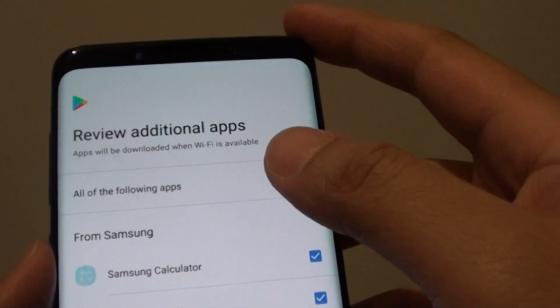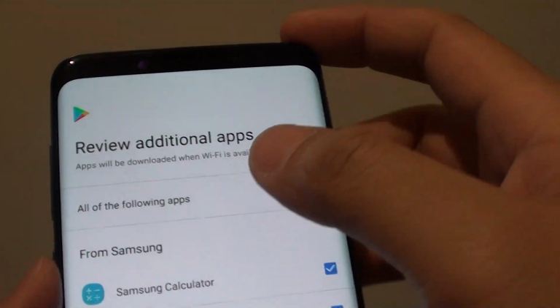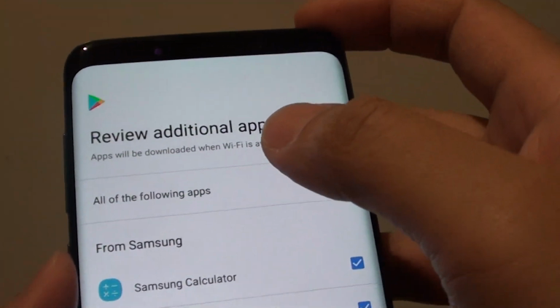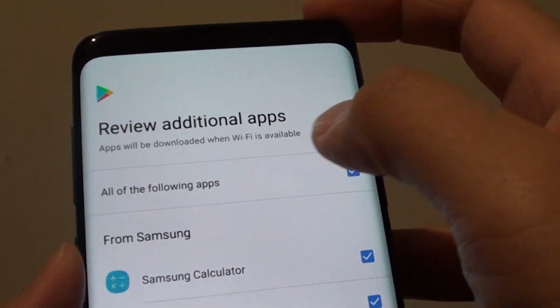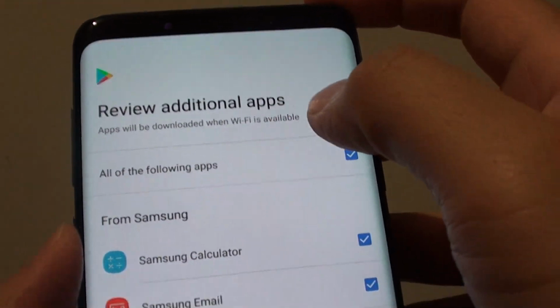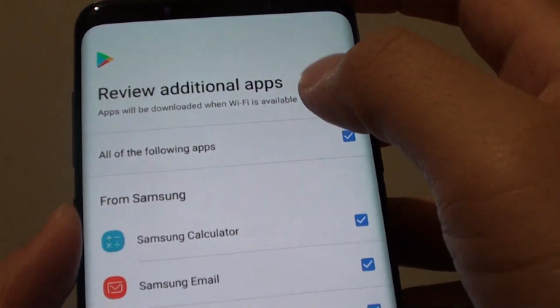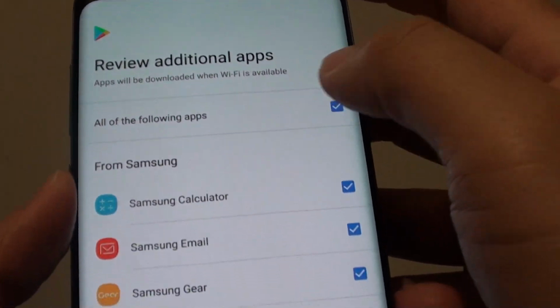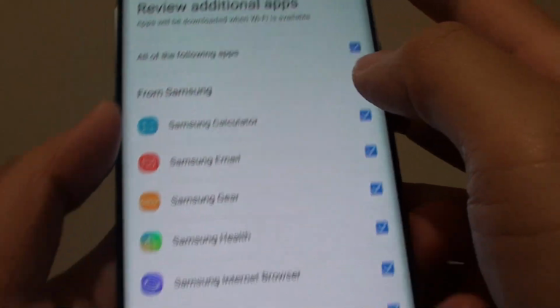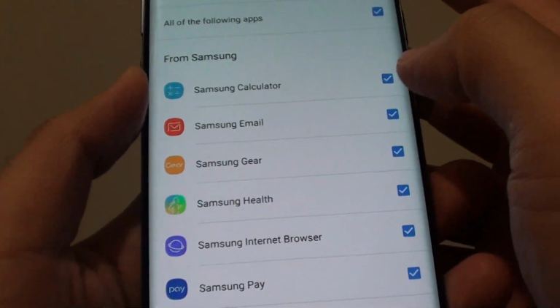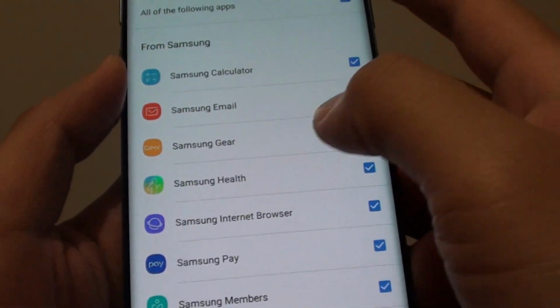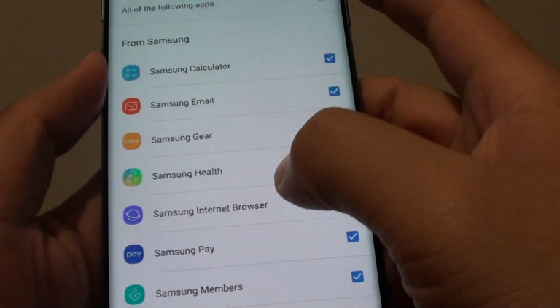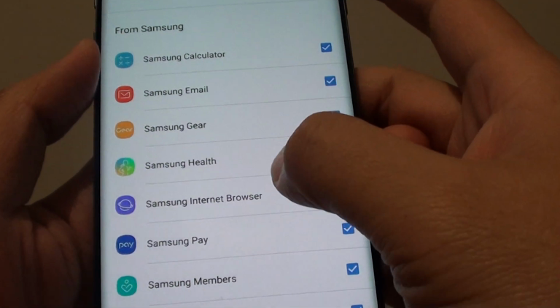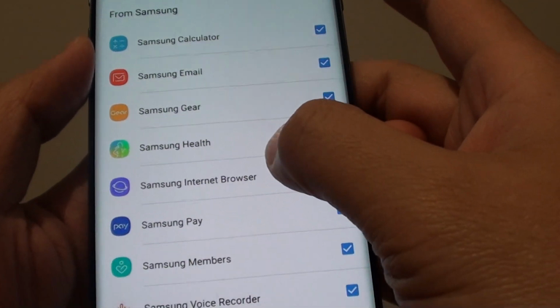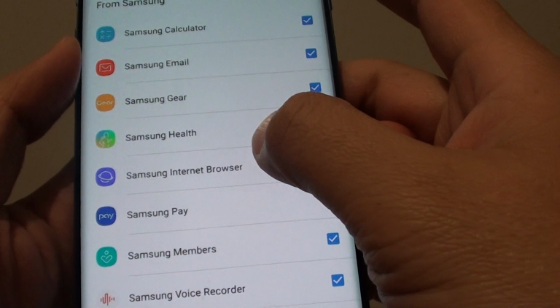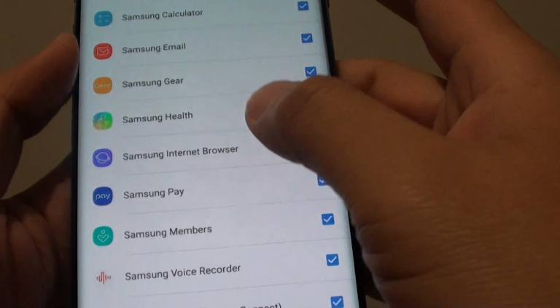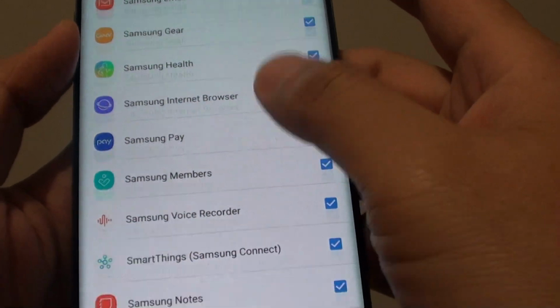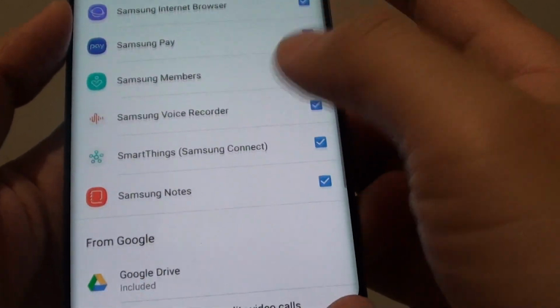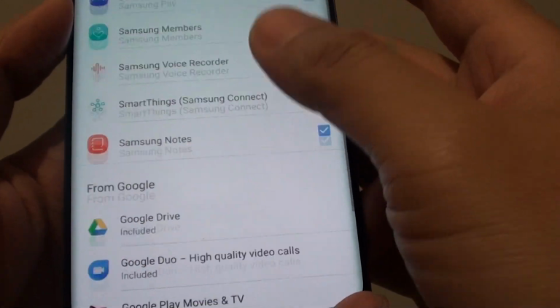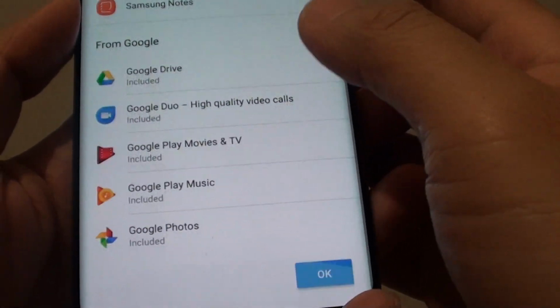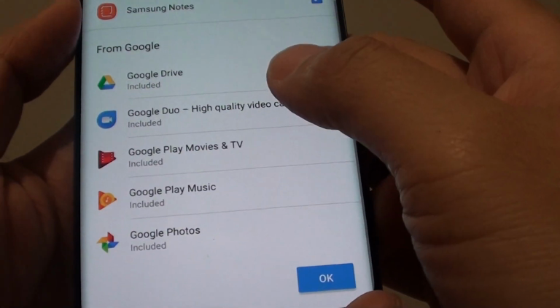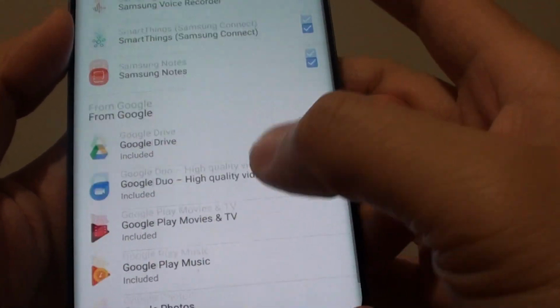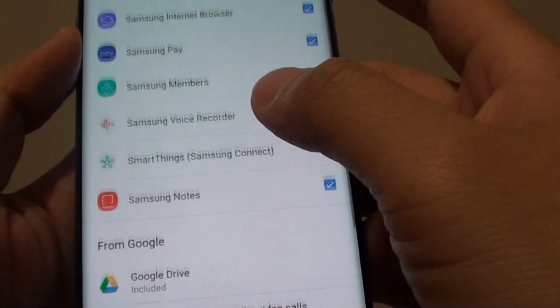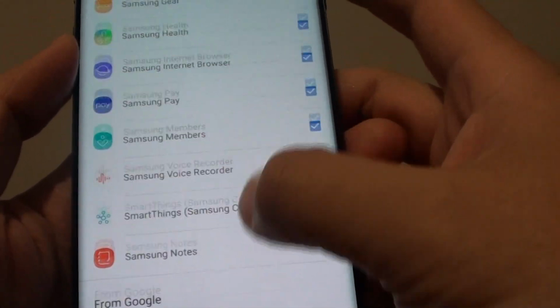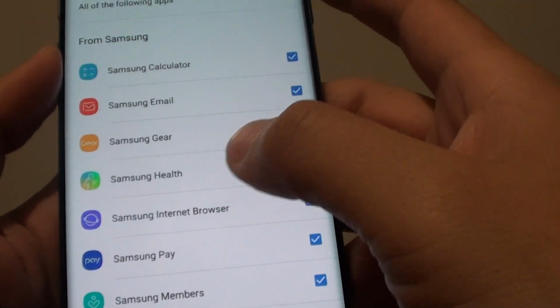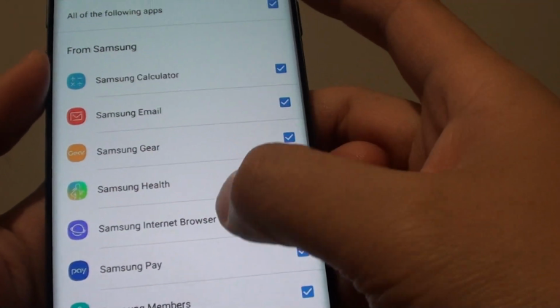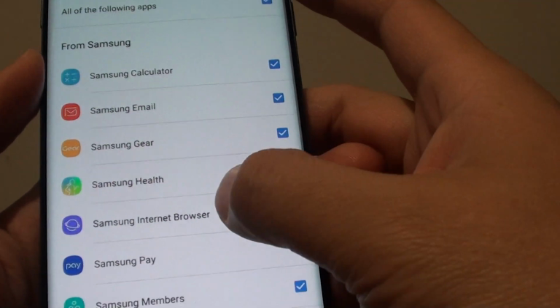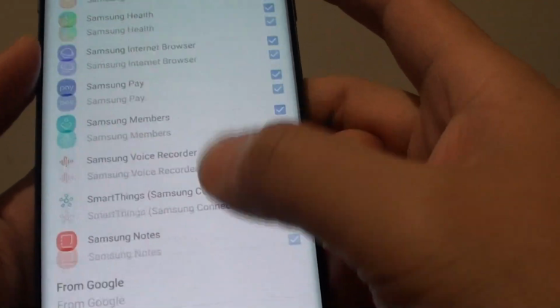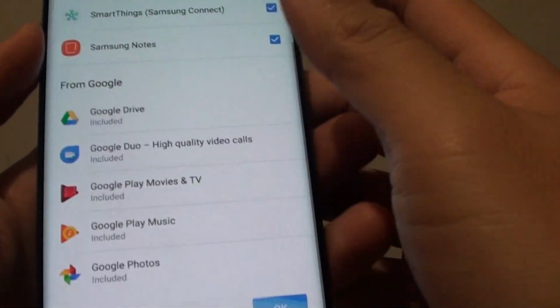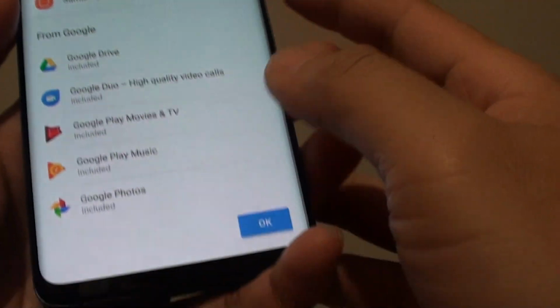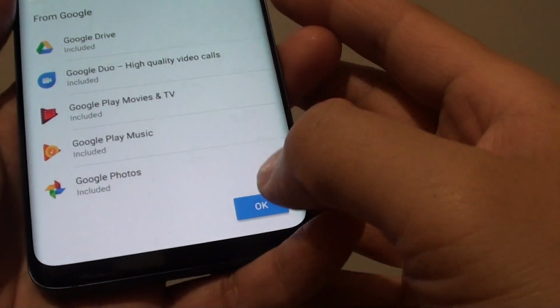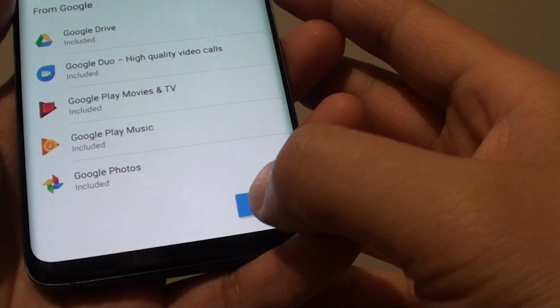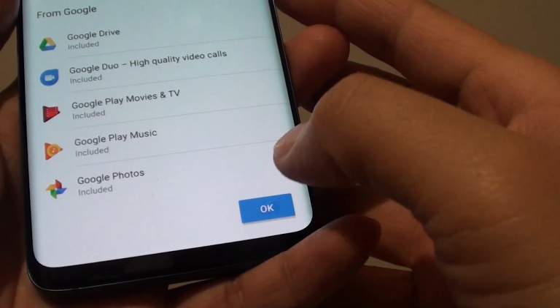It says 'Review additional apps.' You can scroll down the list and select the apps you want, or deselect the ones you don't want. Then tap on OK.